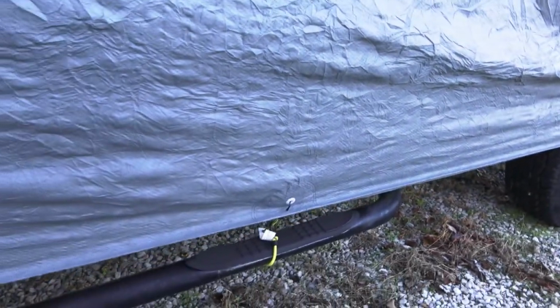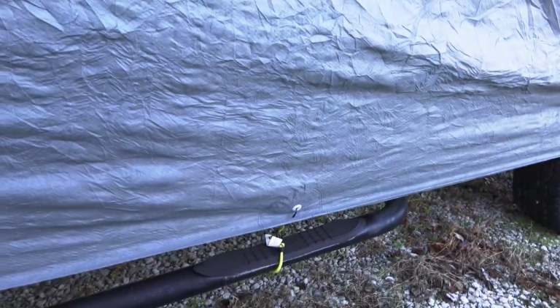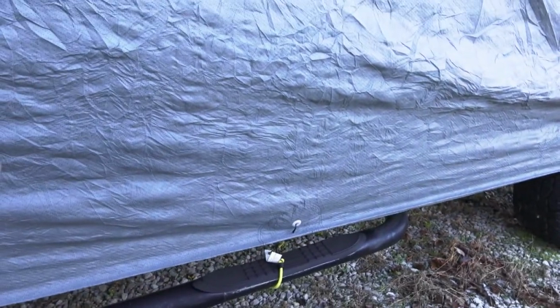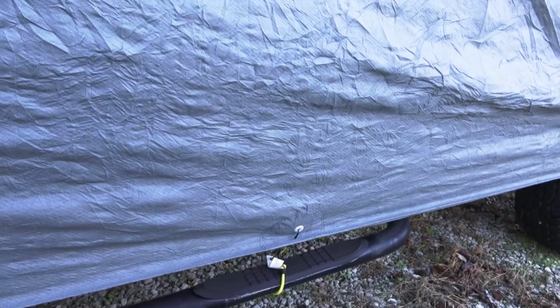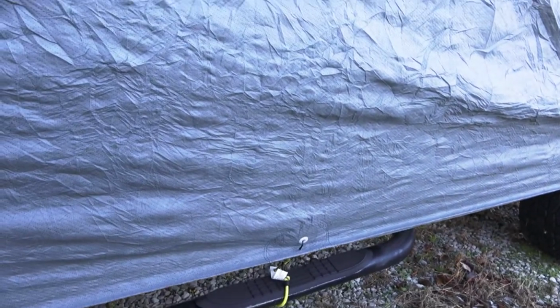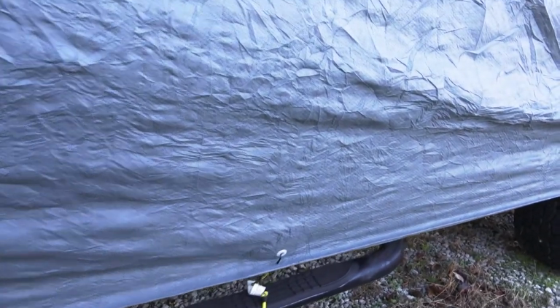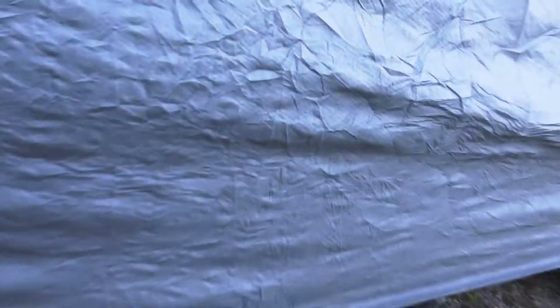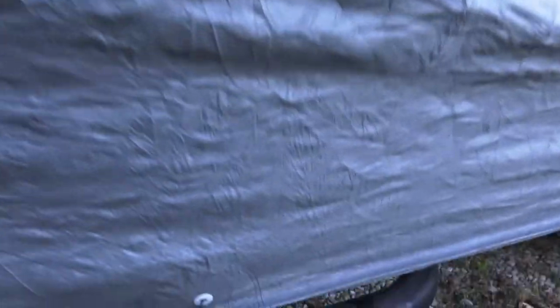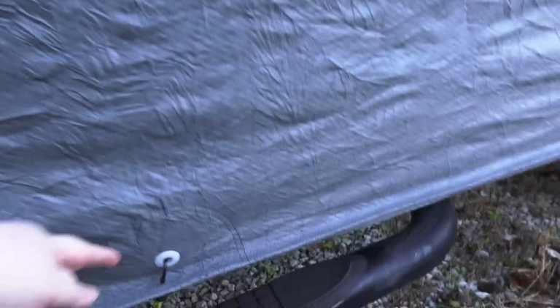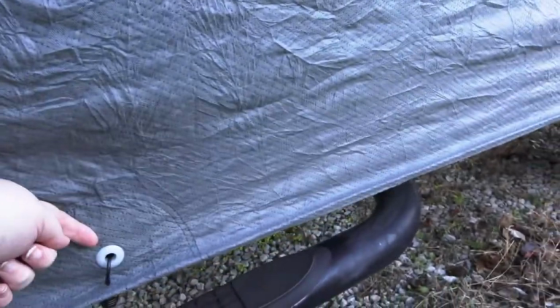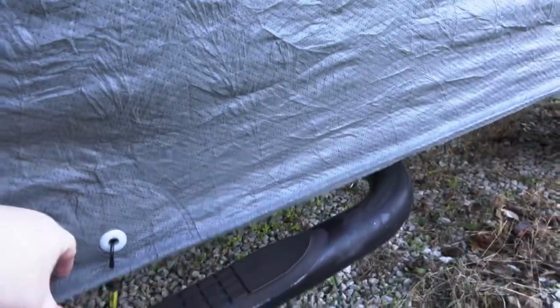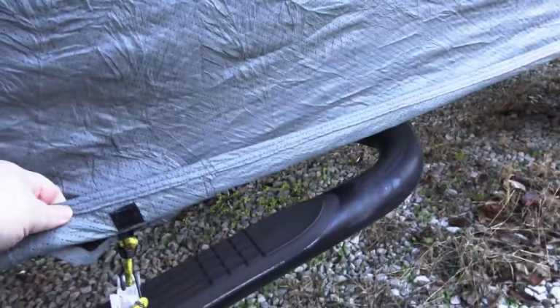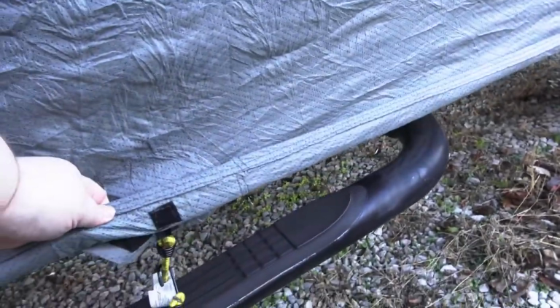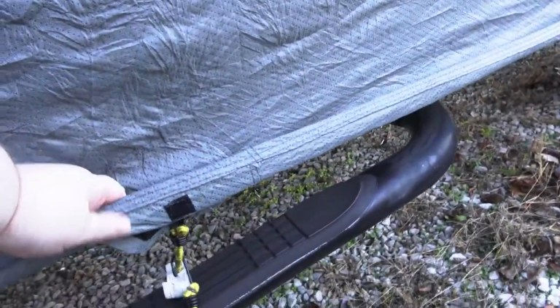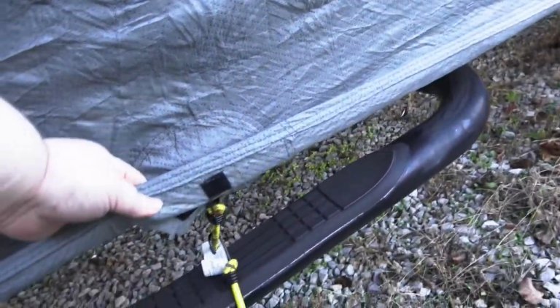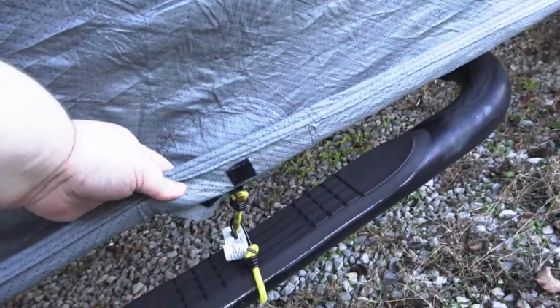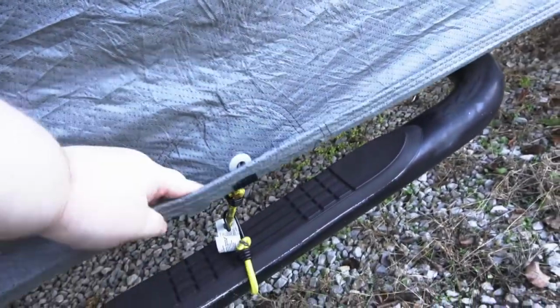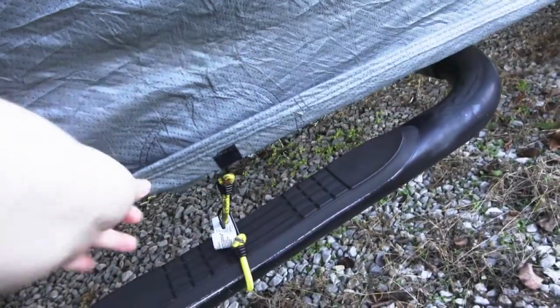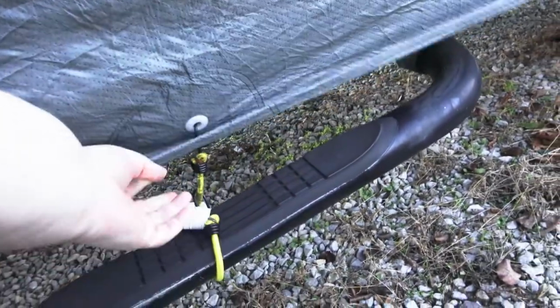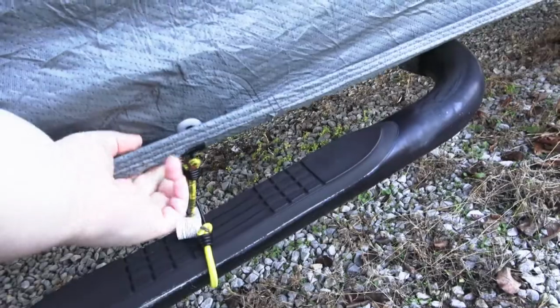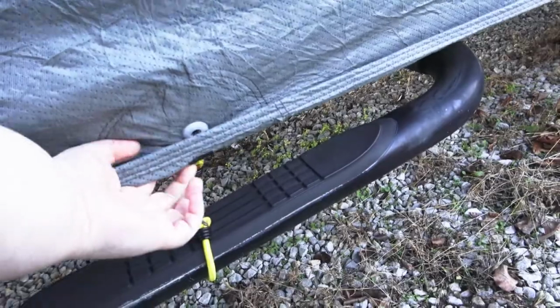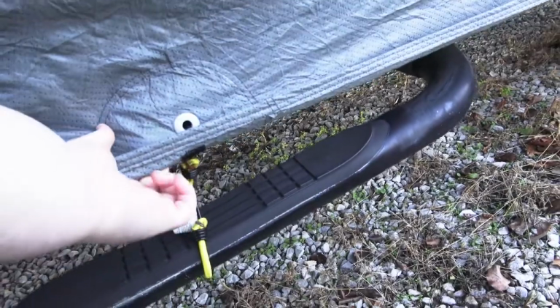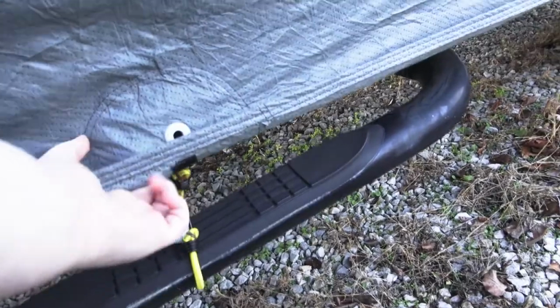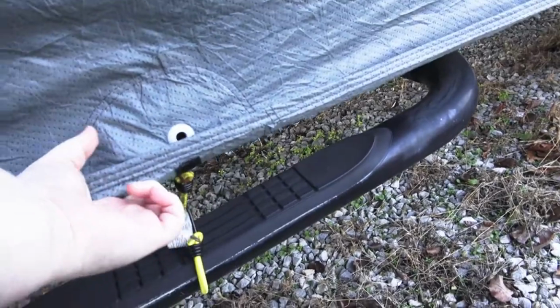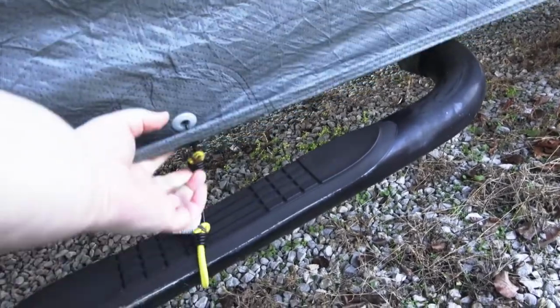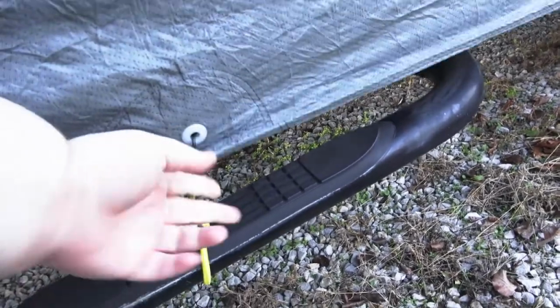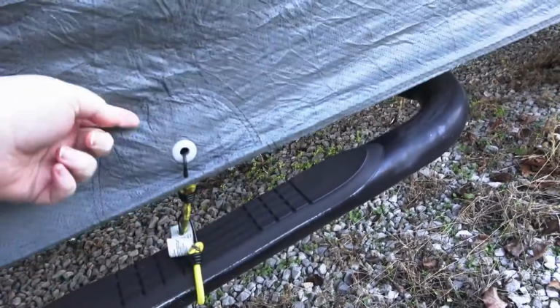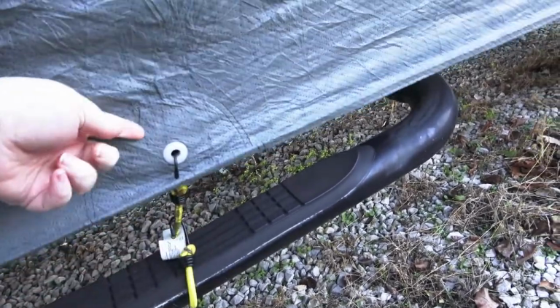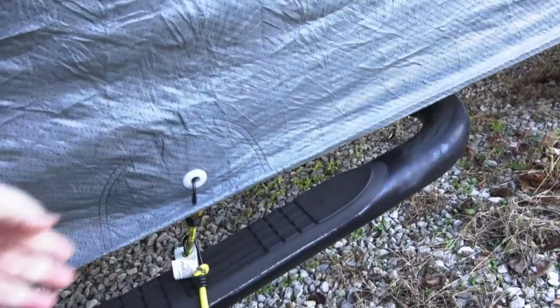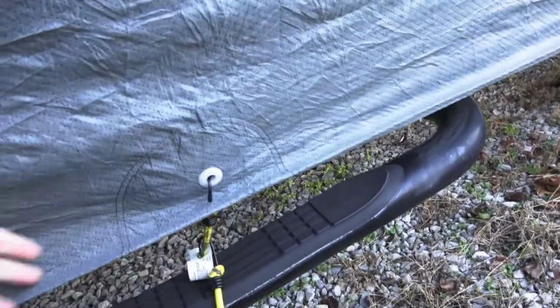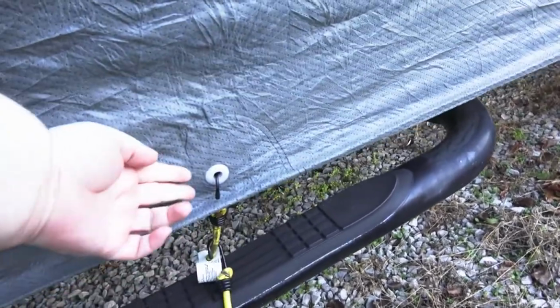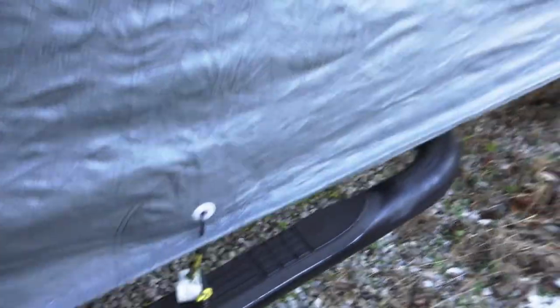Luckily there are grommets there to run bungee cords, and that is one nice thing — this is multi-layered. The grommet is between a layer so the bungee cord isn't actually touching the truck; there's material behind that grommet.